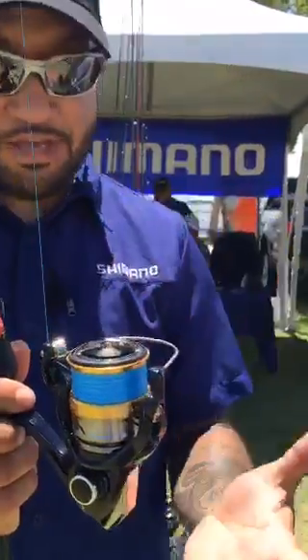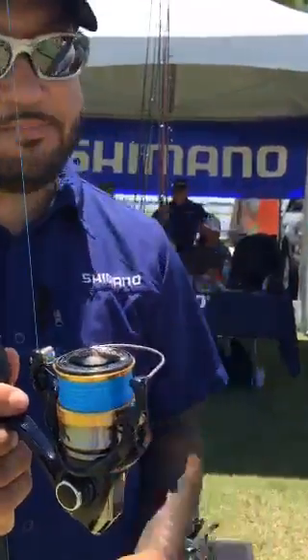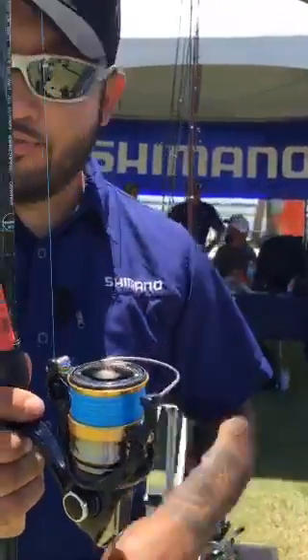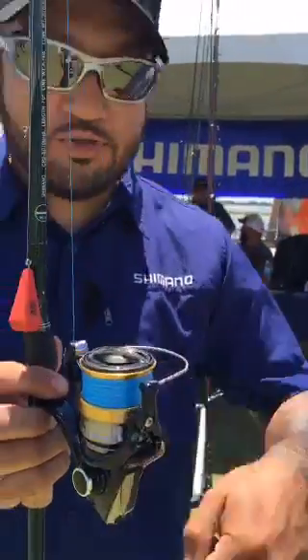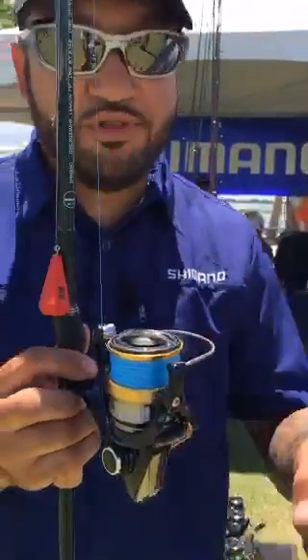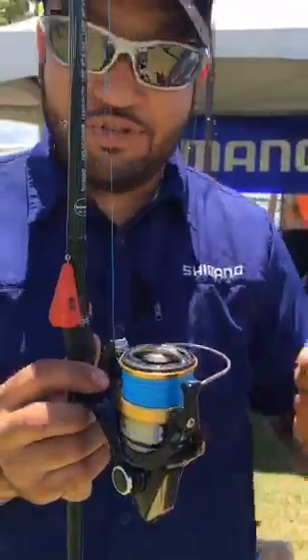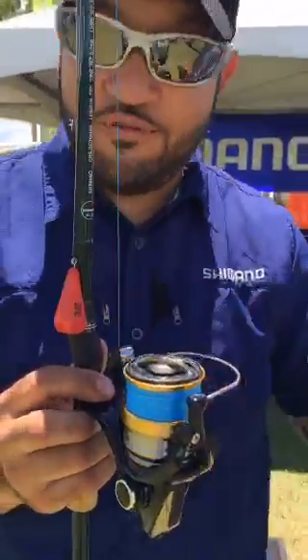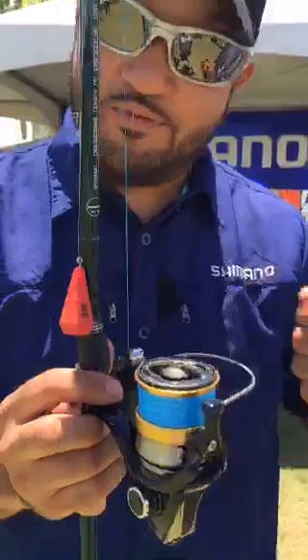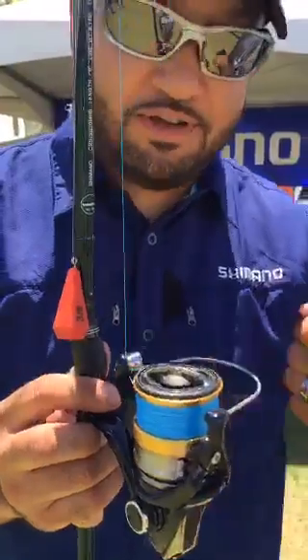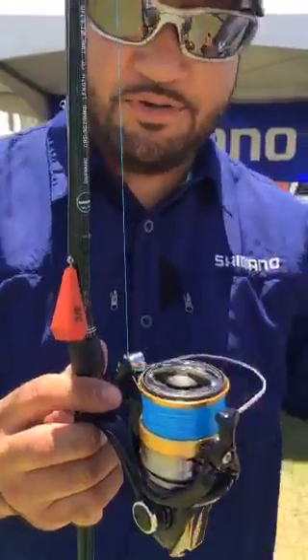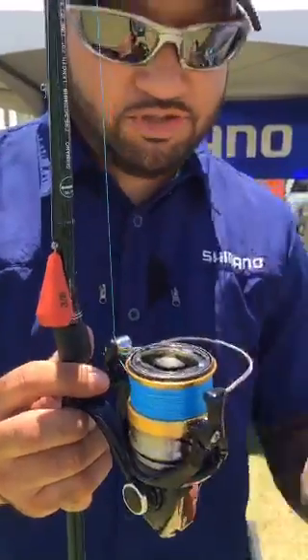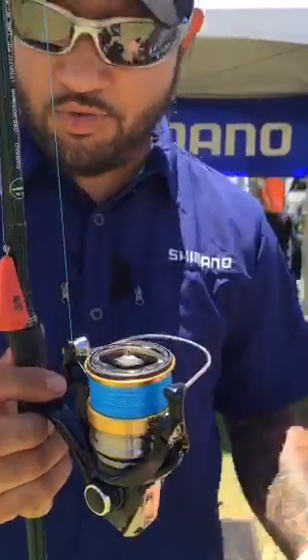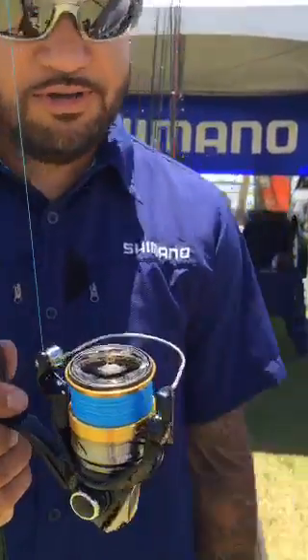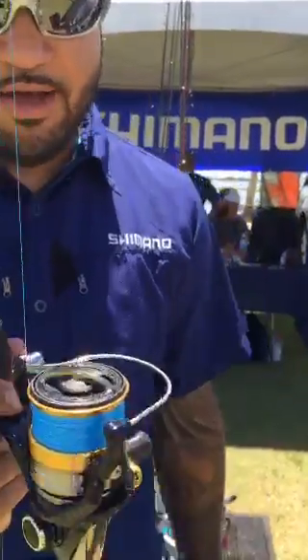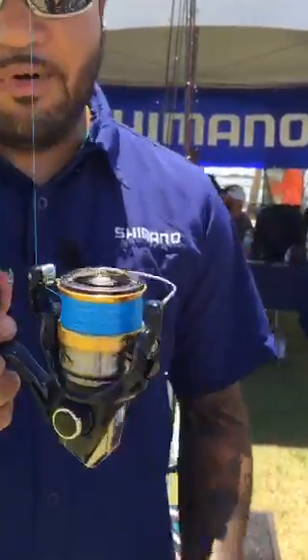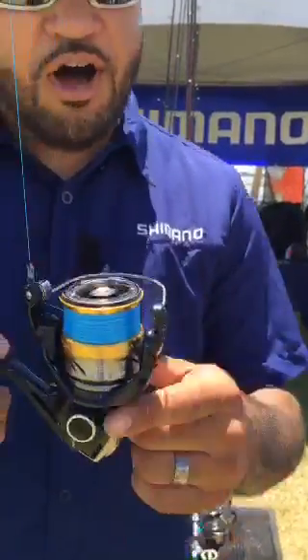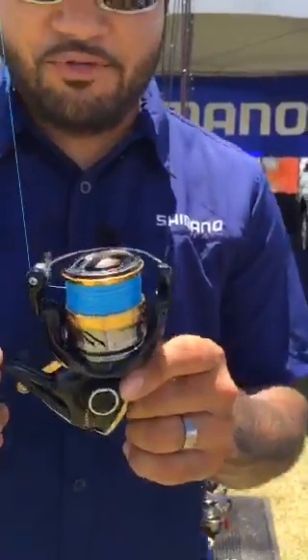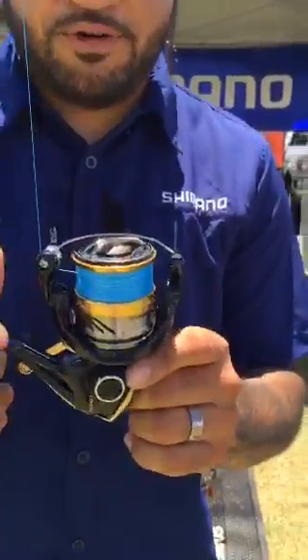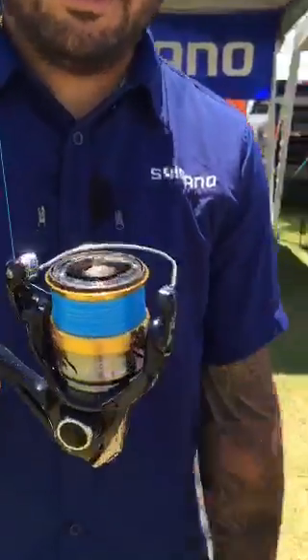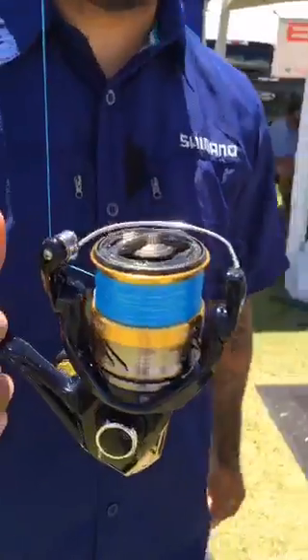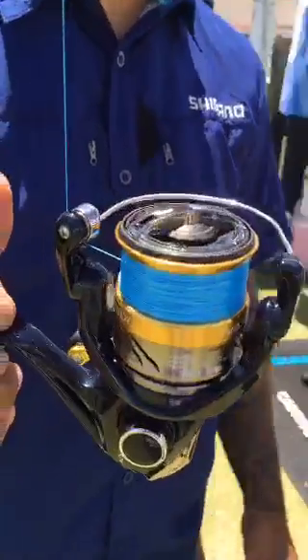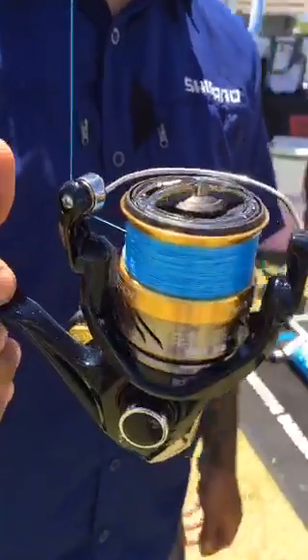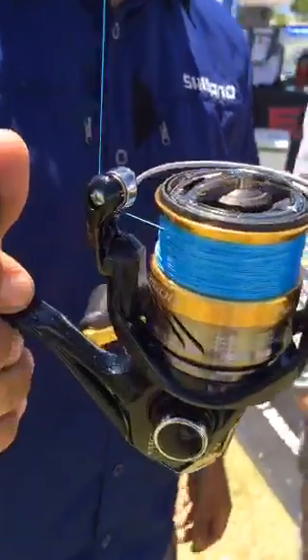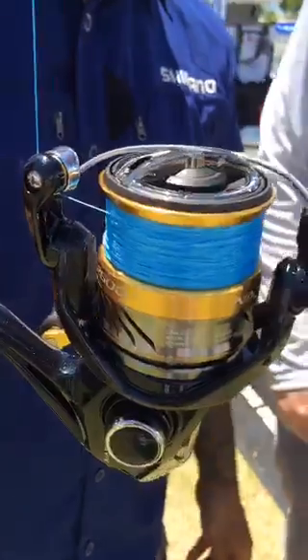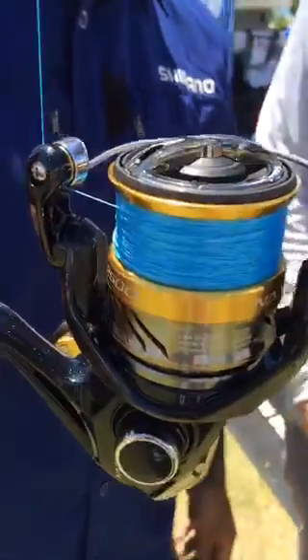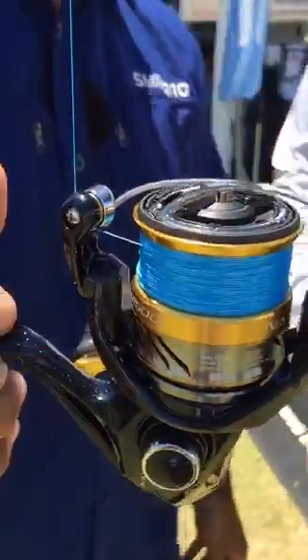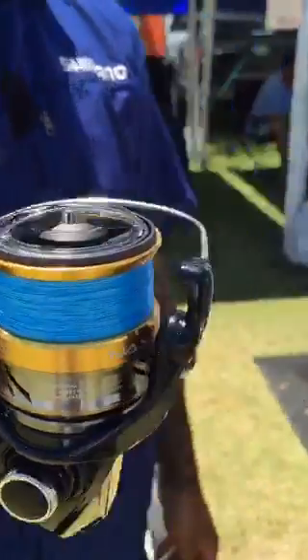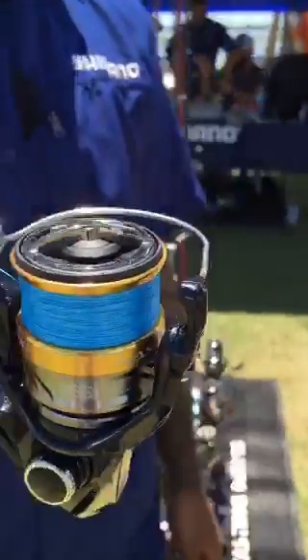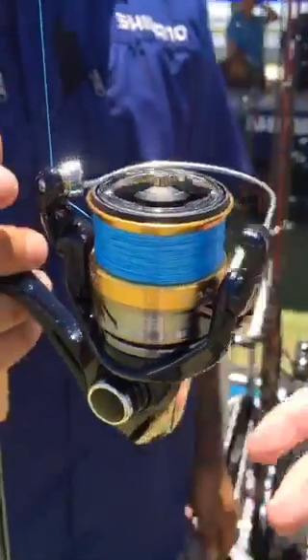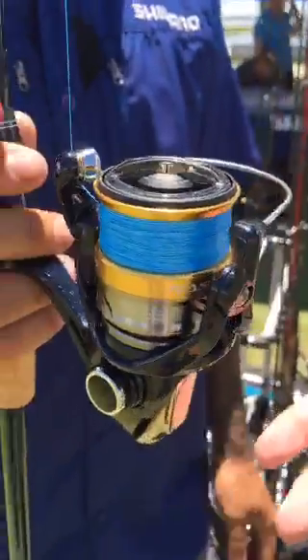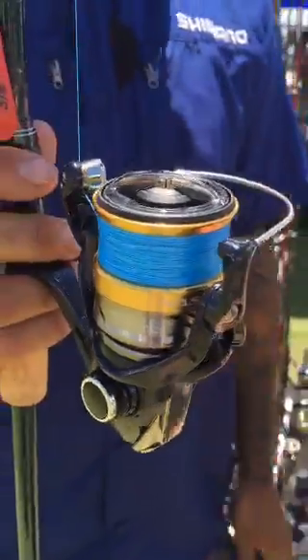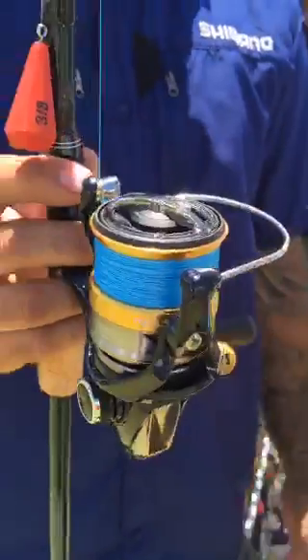X-Ship, so very smooth, an eternal feeling when you're reeling under pressure, under torque. Awesome reel for $99. Shimano's never really had anything at $100 this nice with this many features.